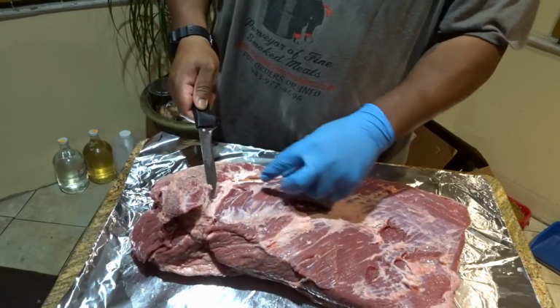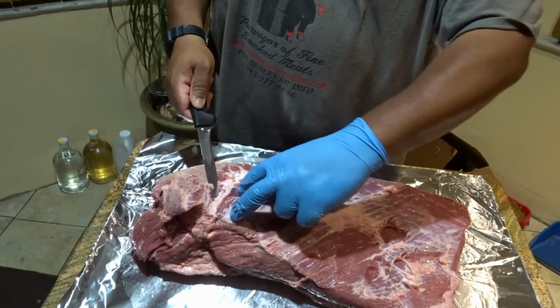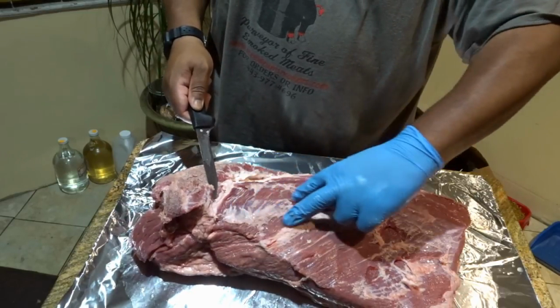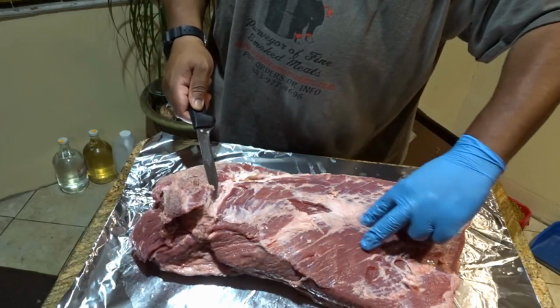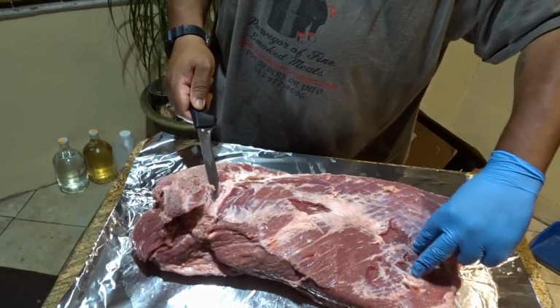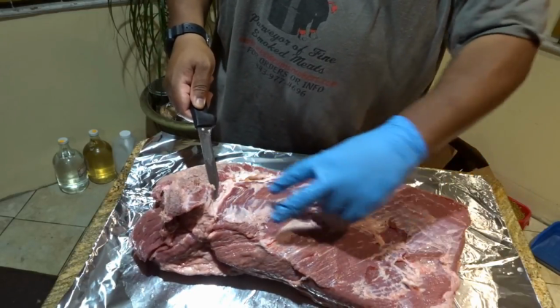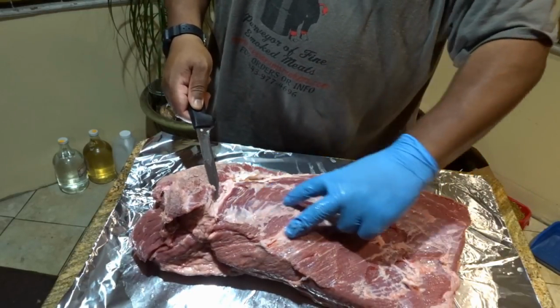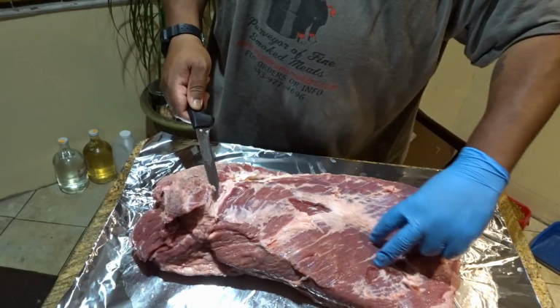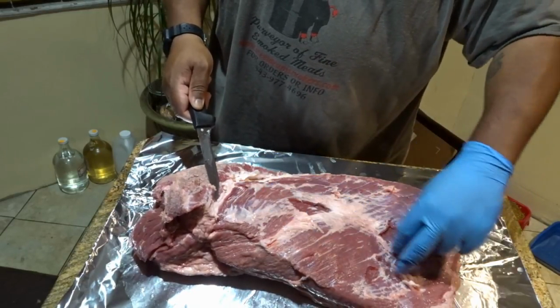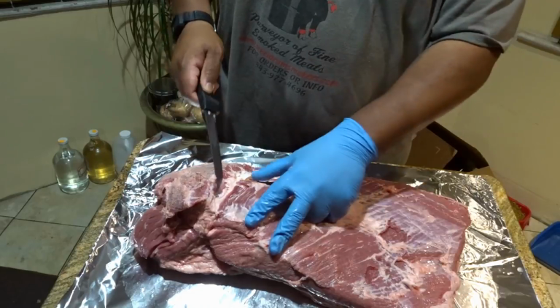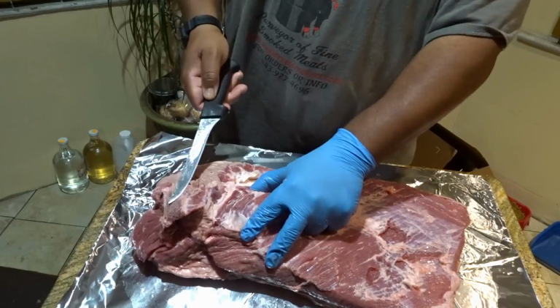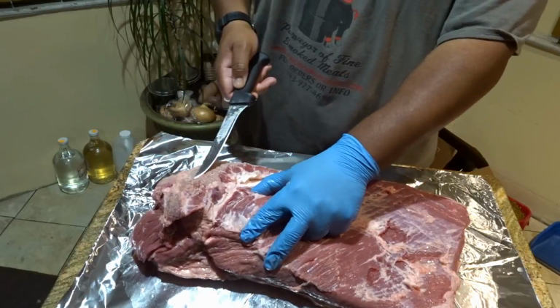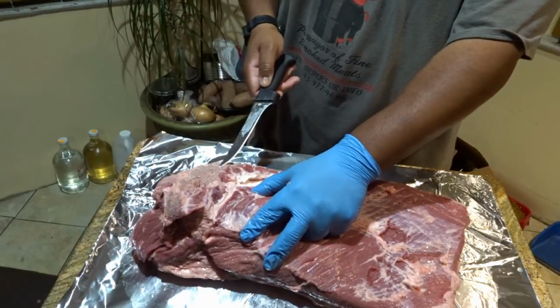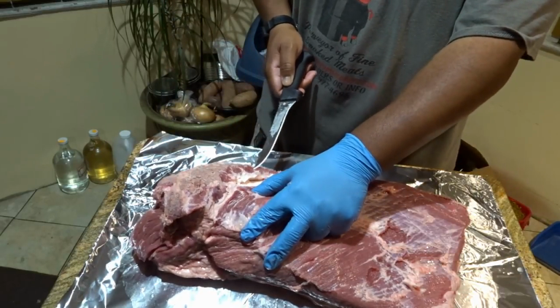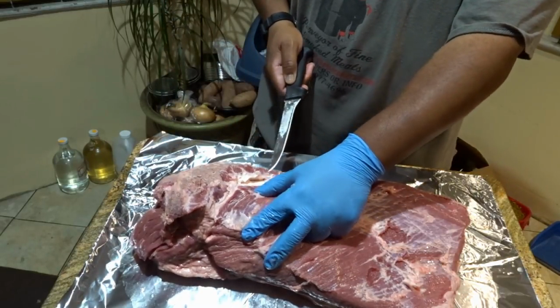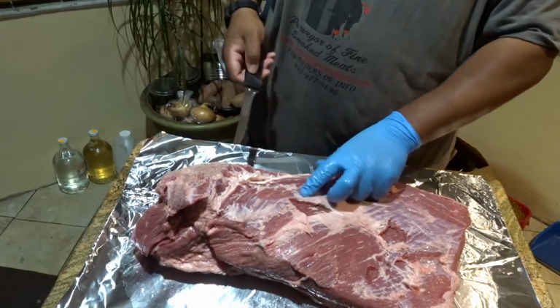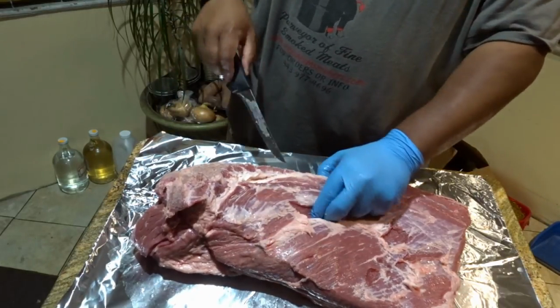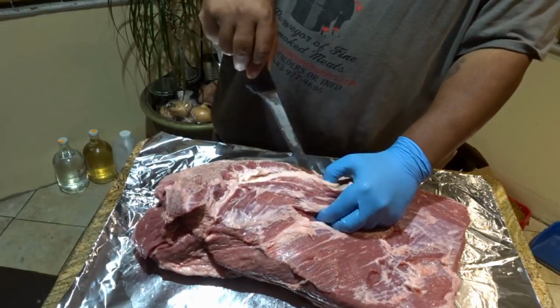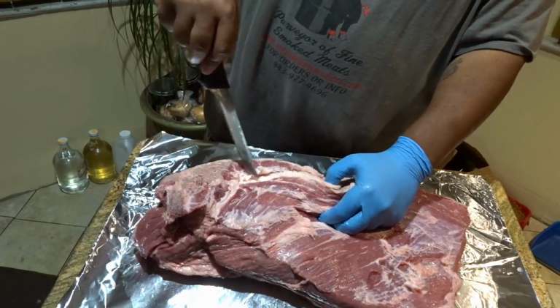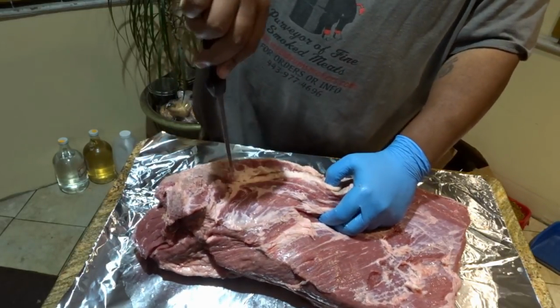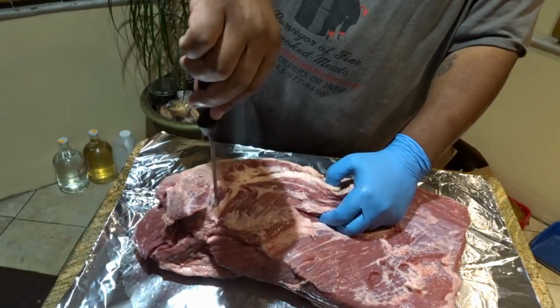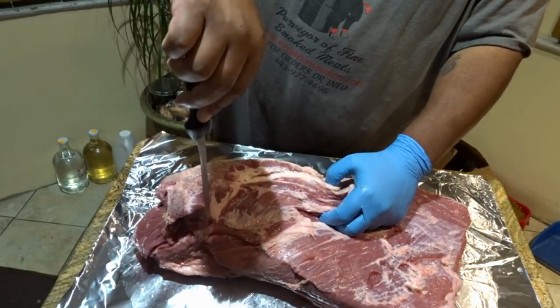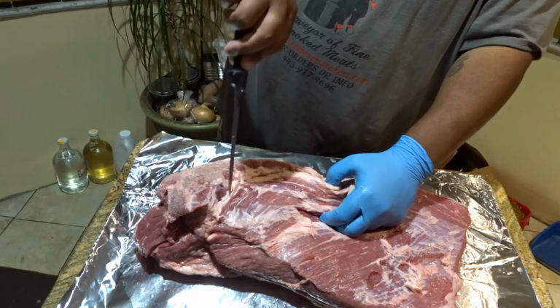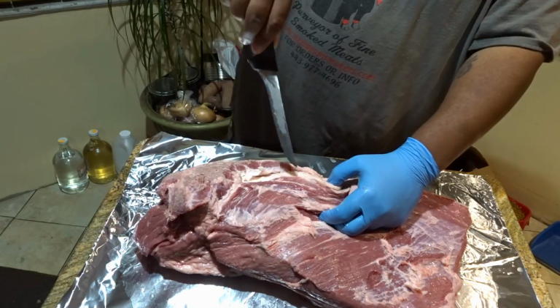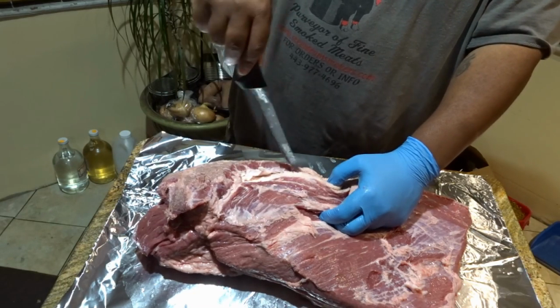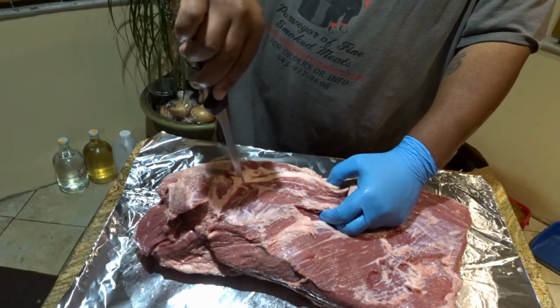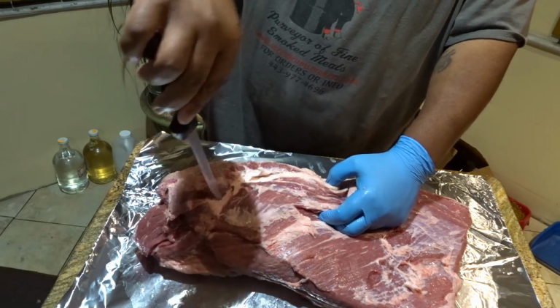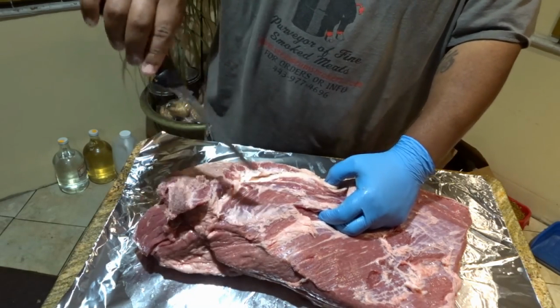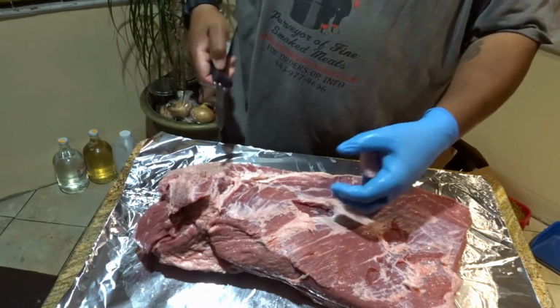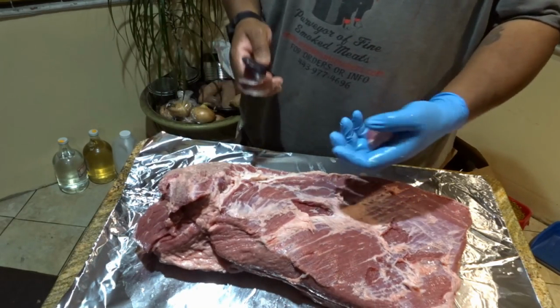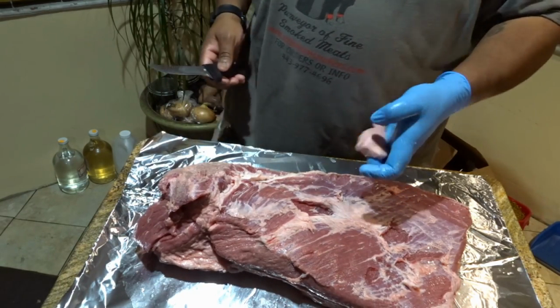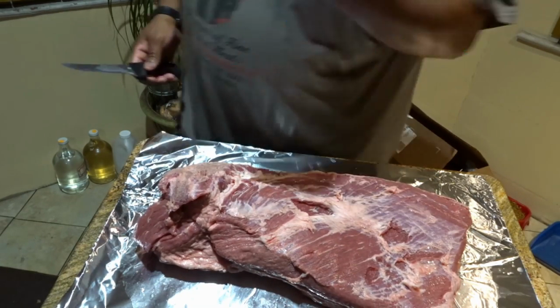You can see this muscle here is the flat and this muscle here is the point, and this is where I will separate them when the brisket is done.